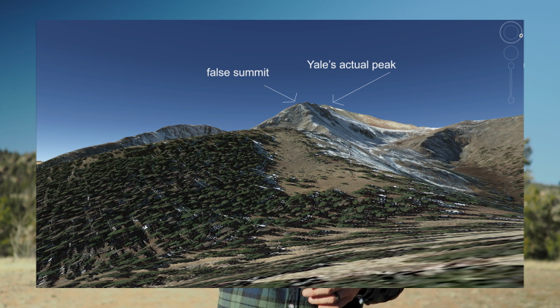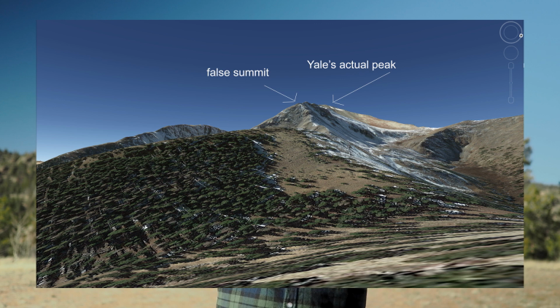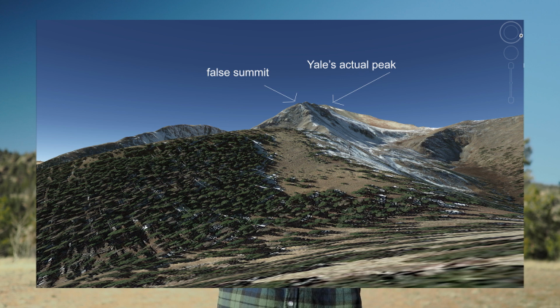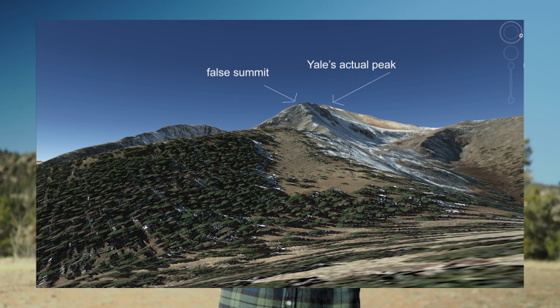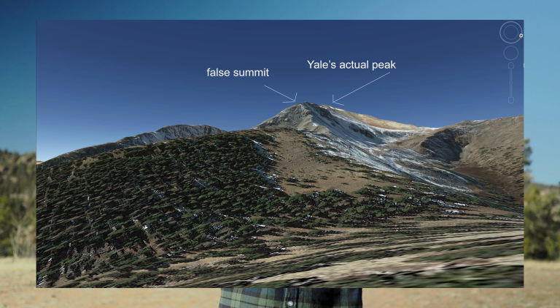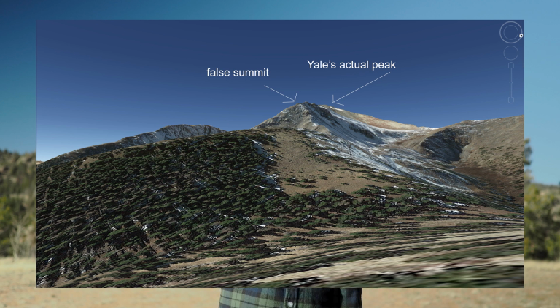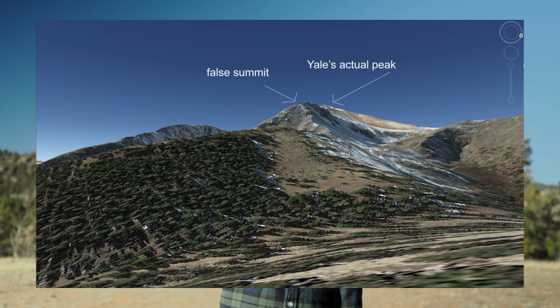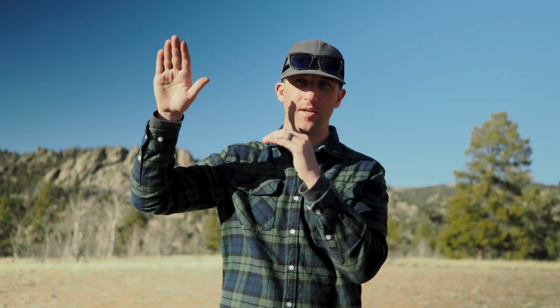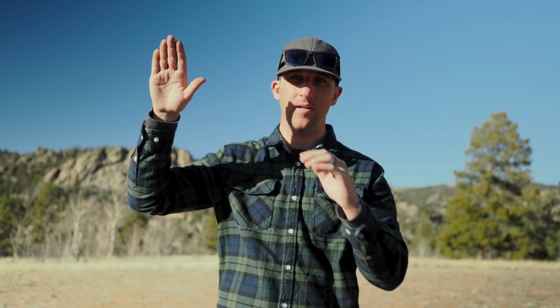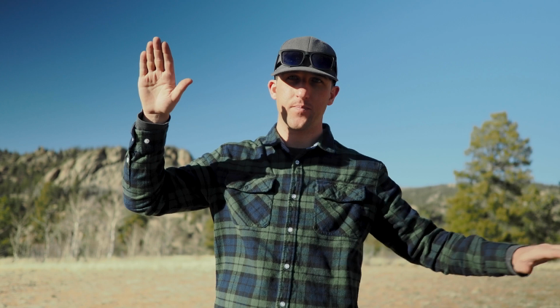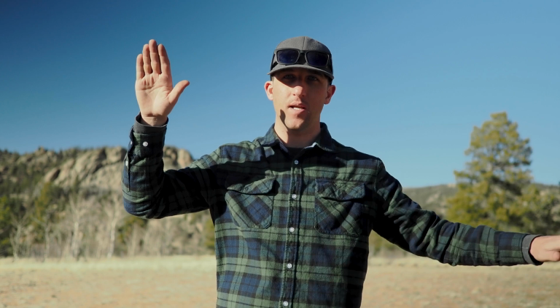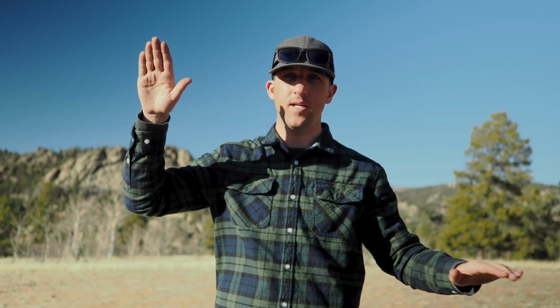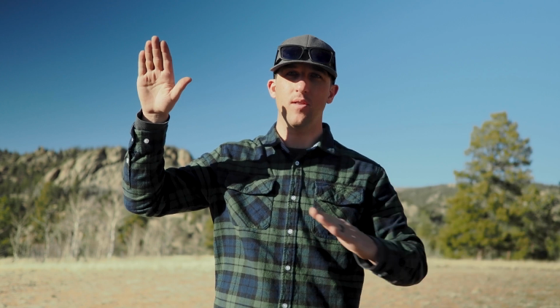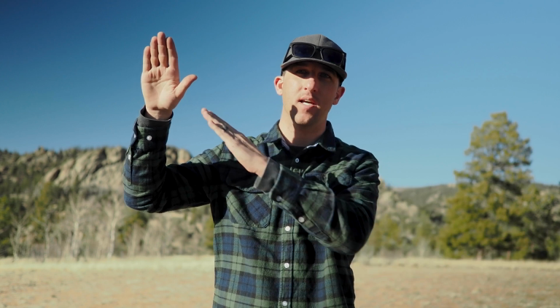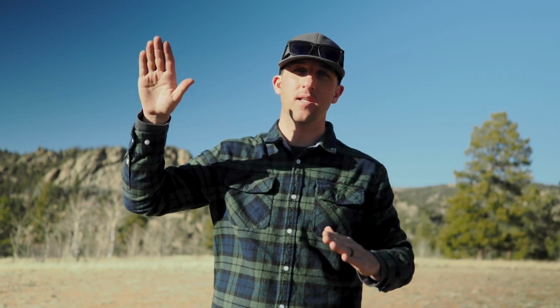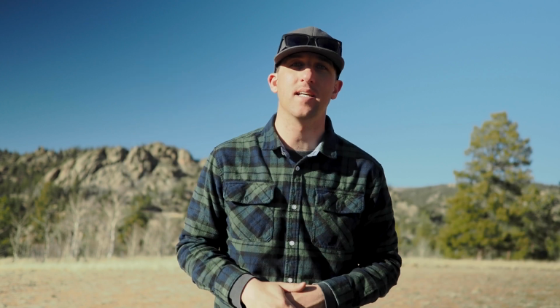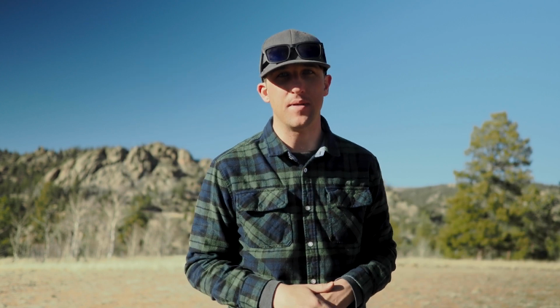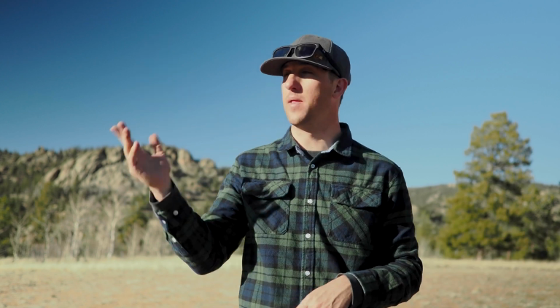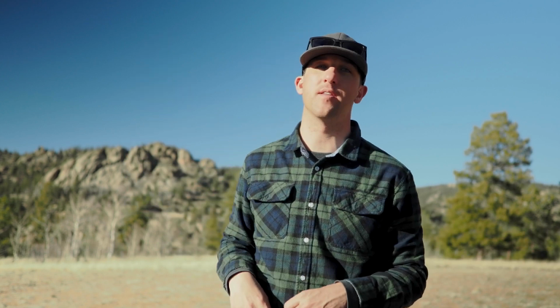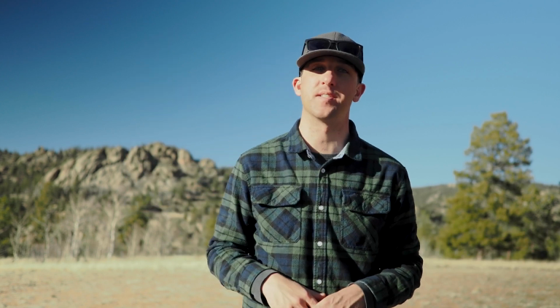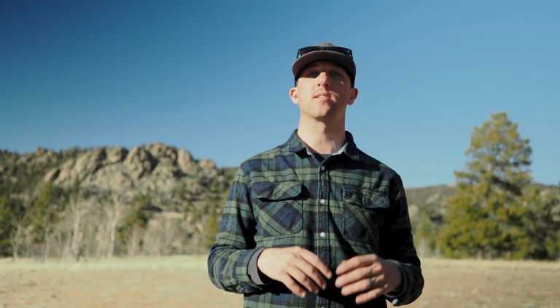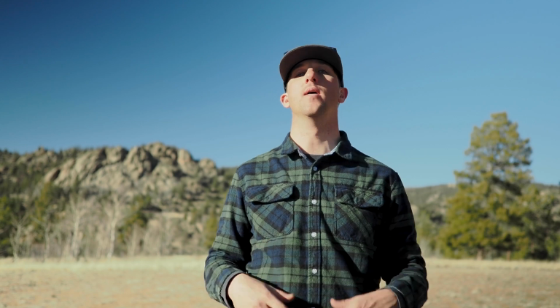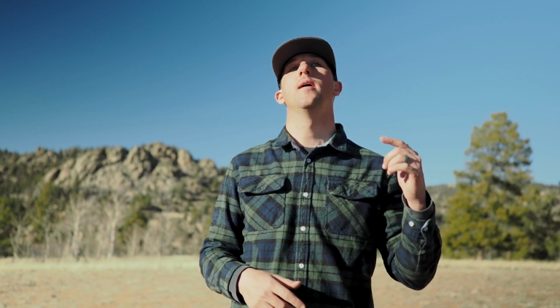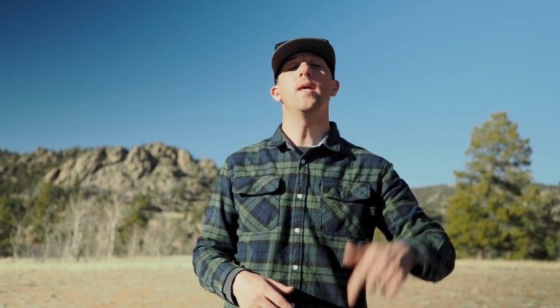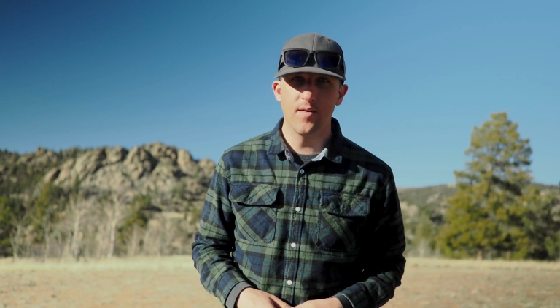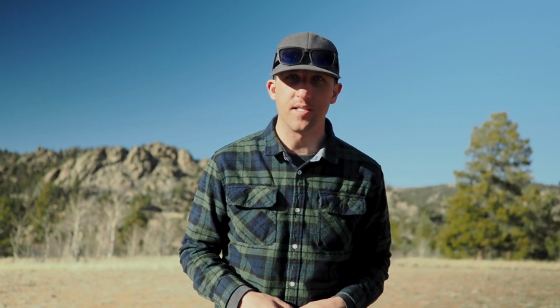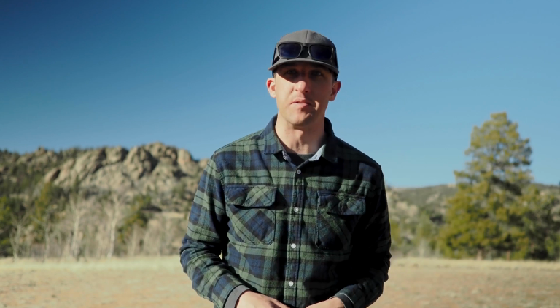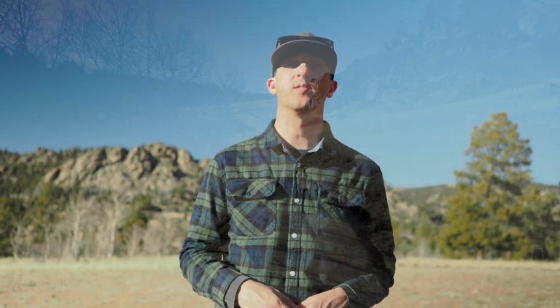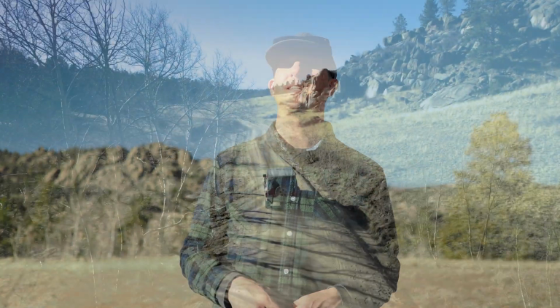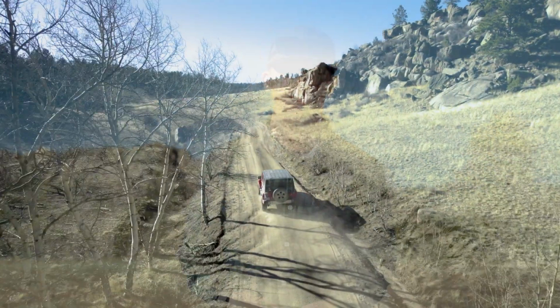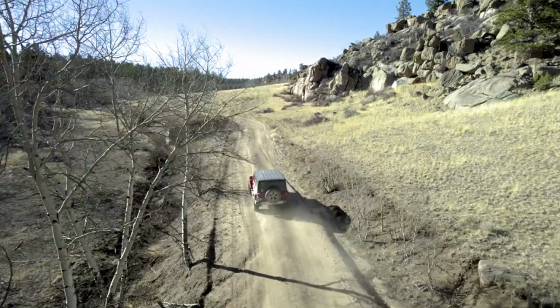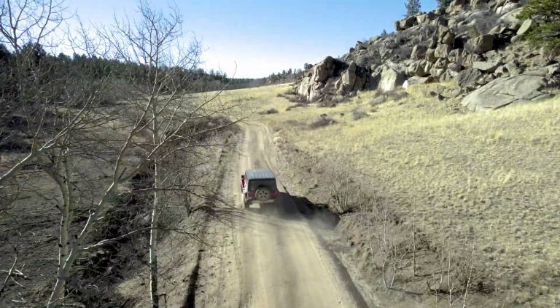Imagine the peak is here and you have a bit of a foothill here. If you get too close, your line of sight to that peak is blocked by those false summits. So we can't get very close to these mountains, which means we get to get our long lenses out.